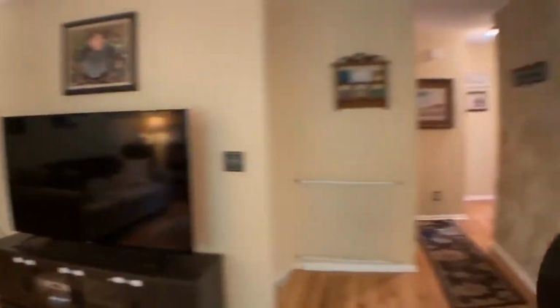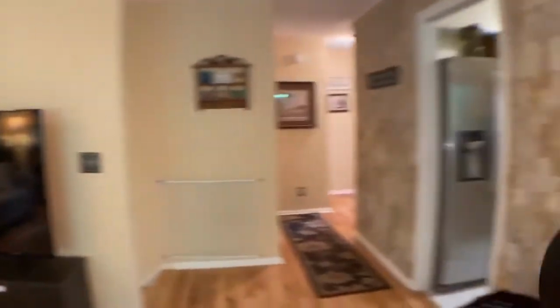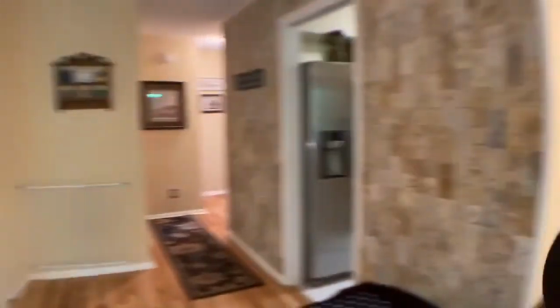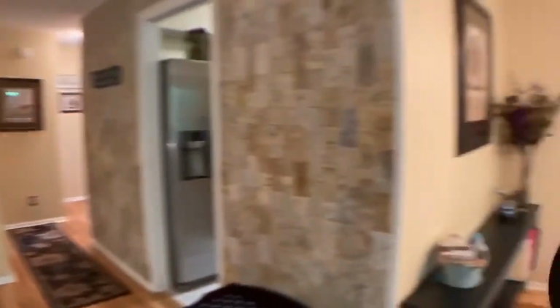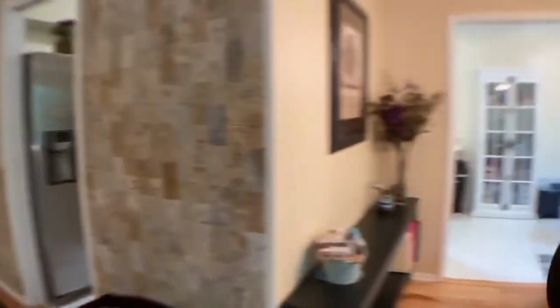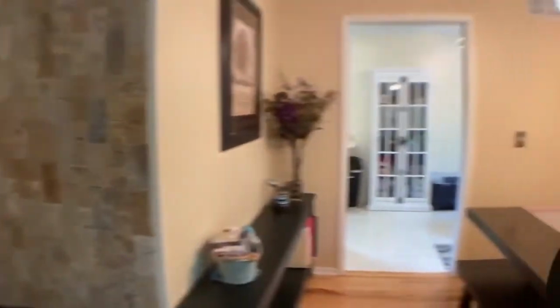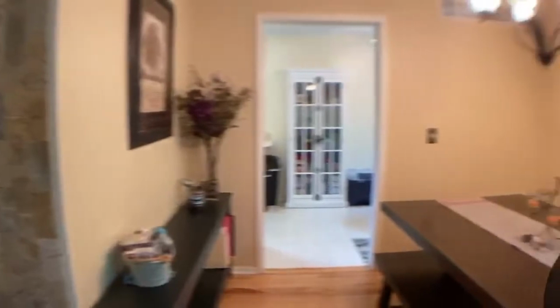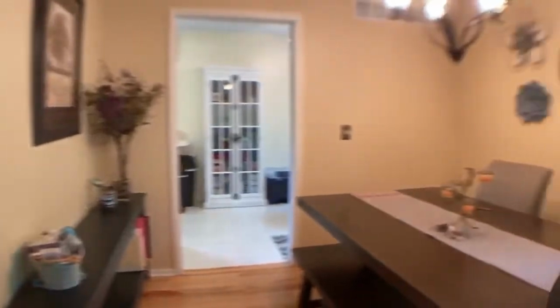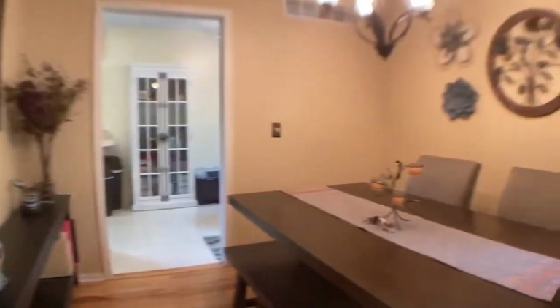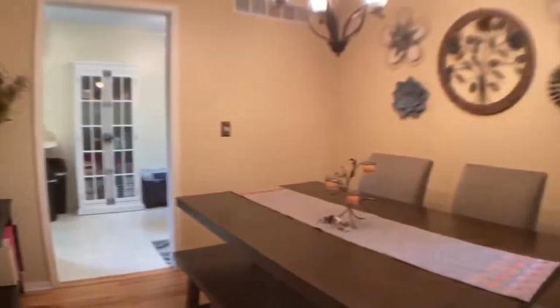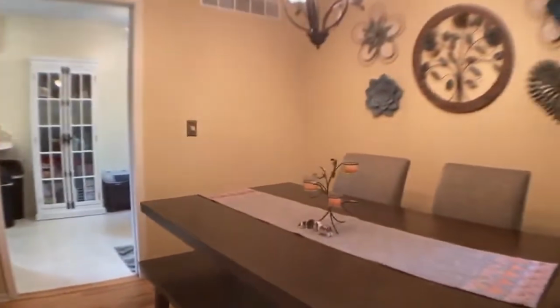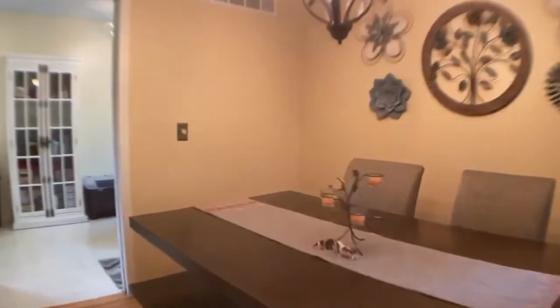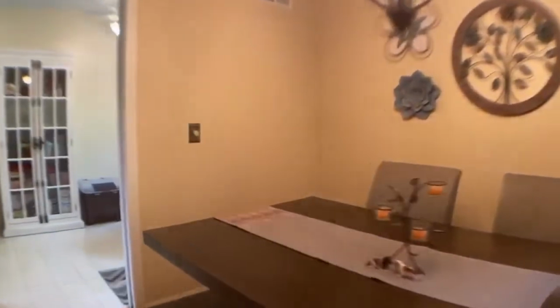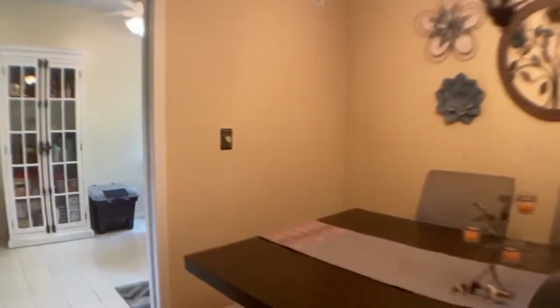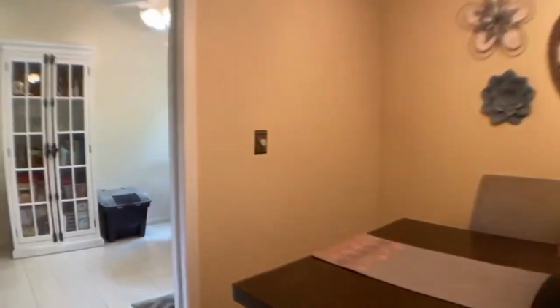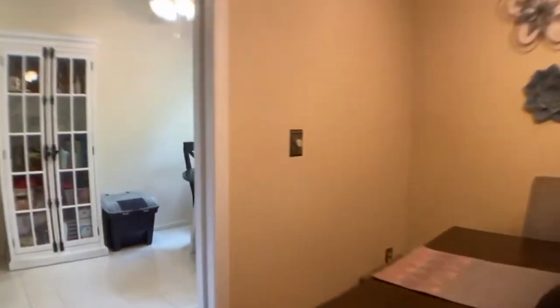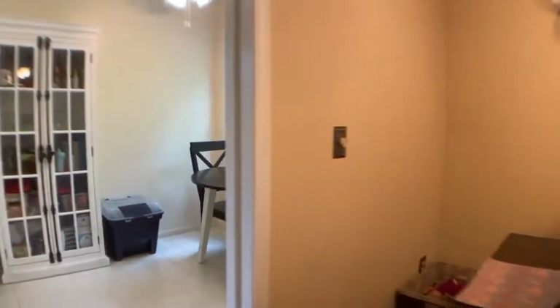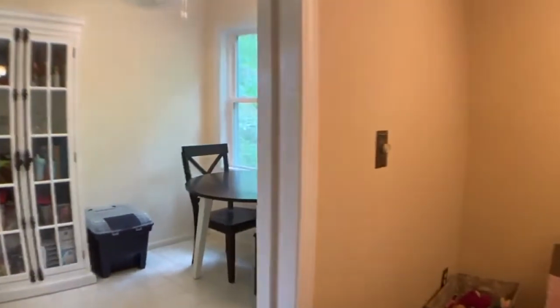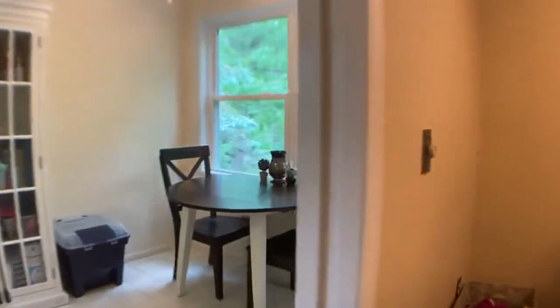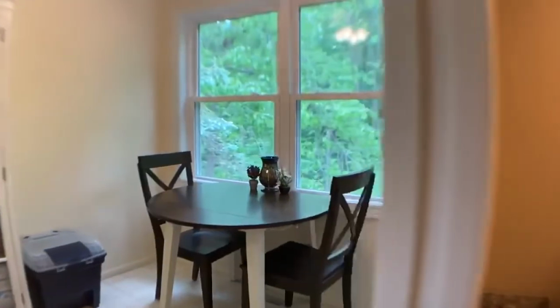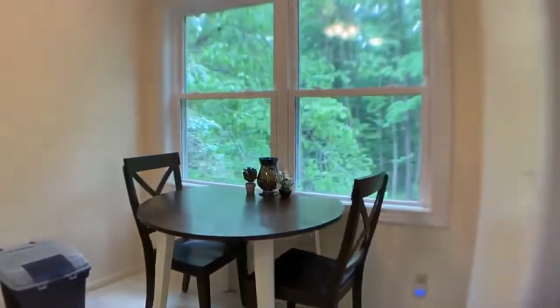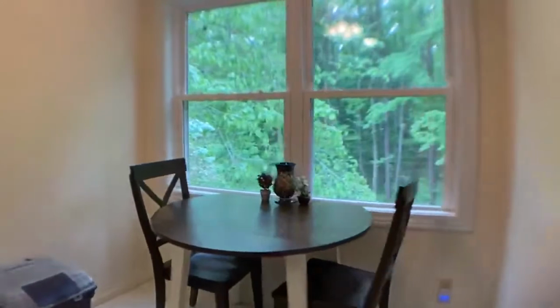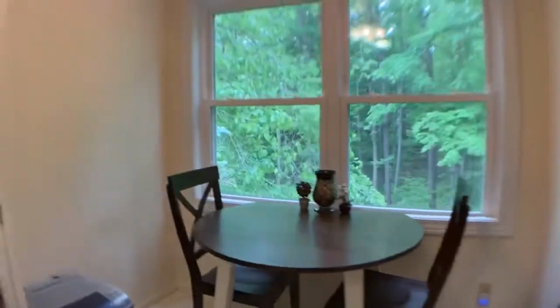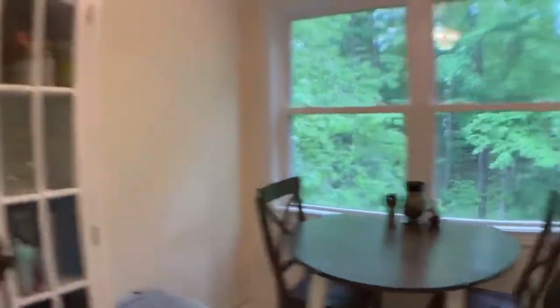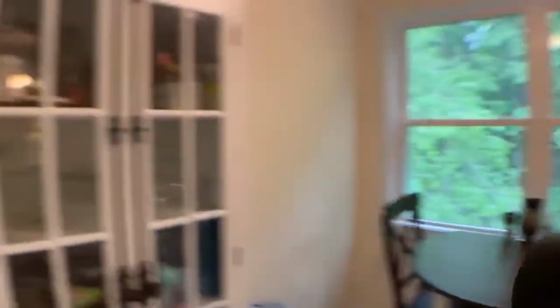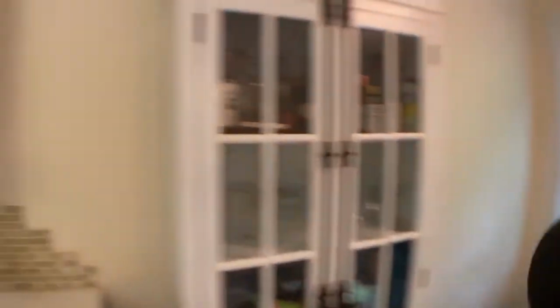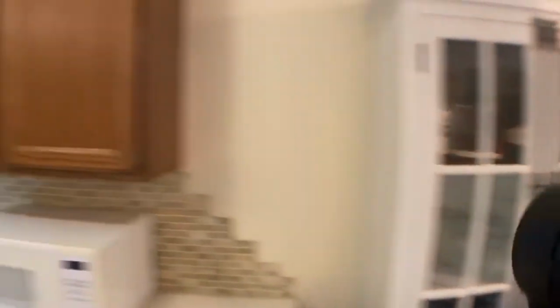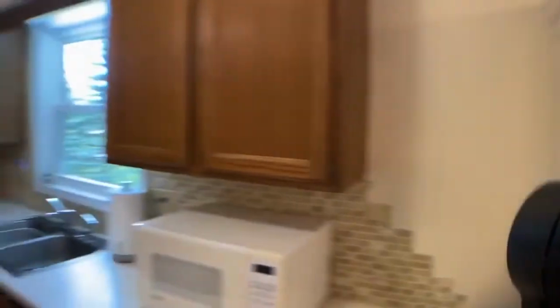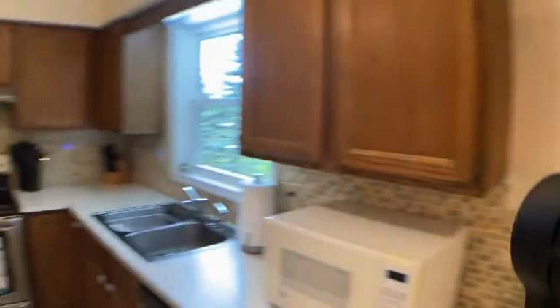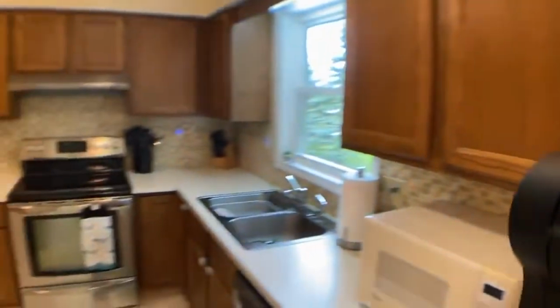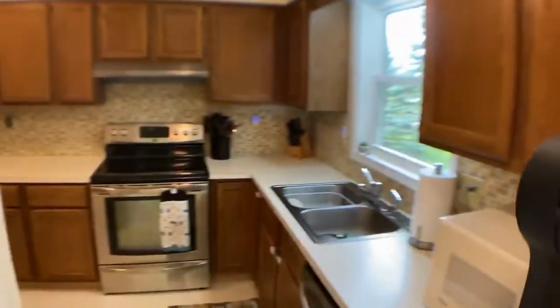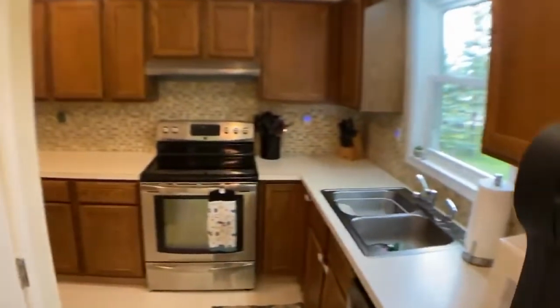Enter the home to a mudroom and foyer area that walks up to a large living room dining room area with gorgeous gleaming pine floors. The natural light and views from the windows are stunning.